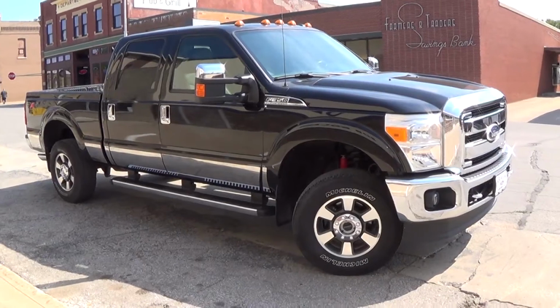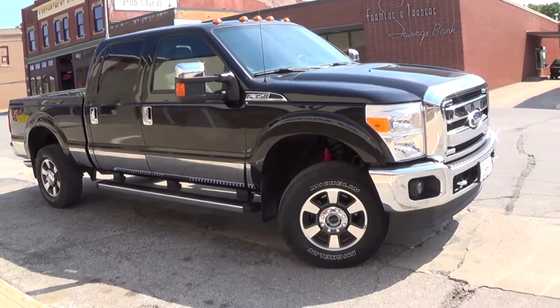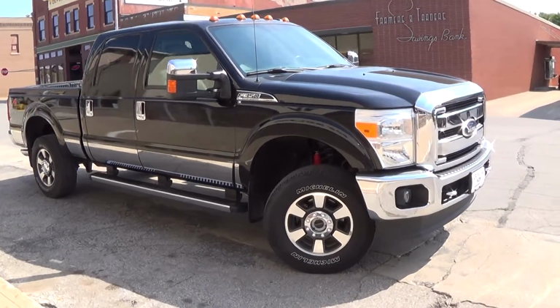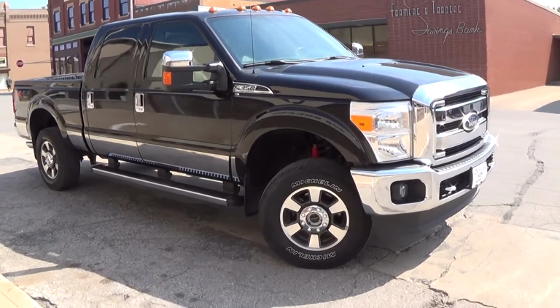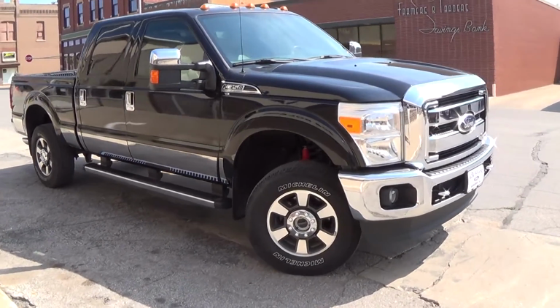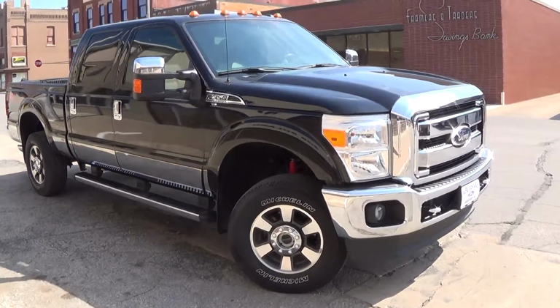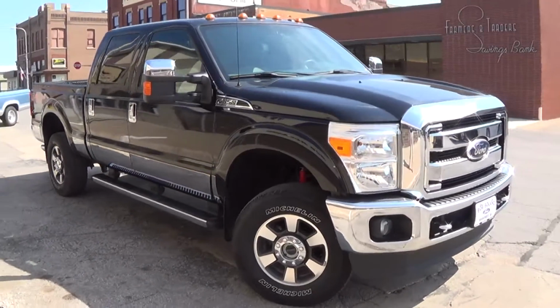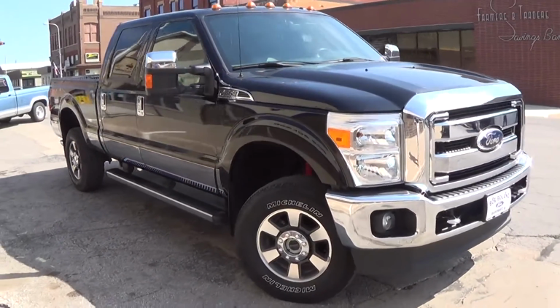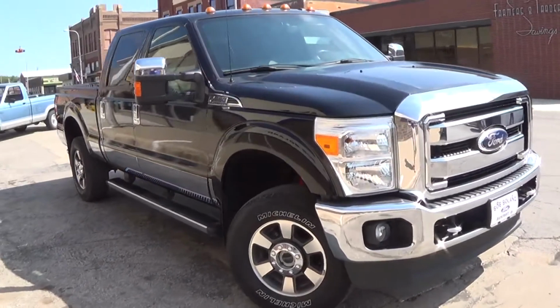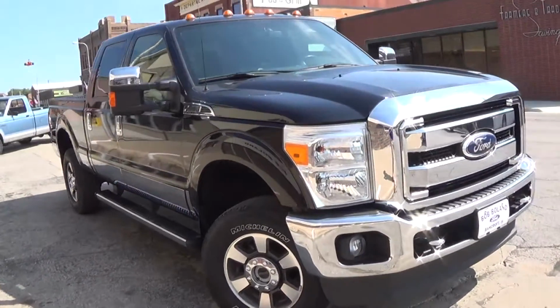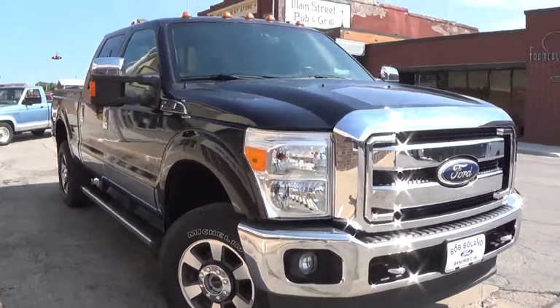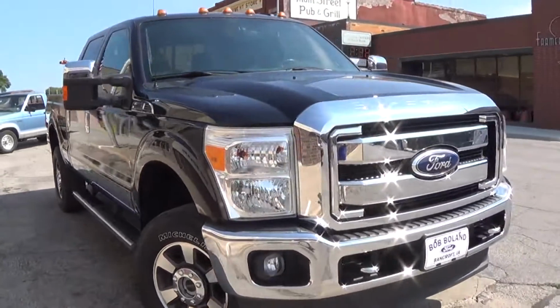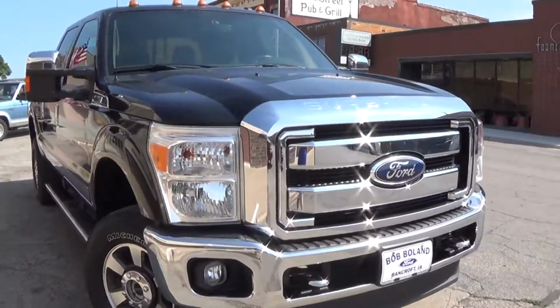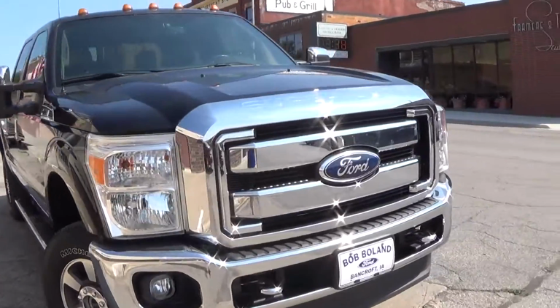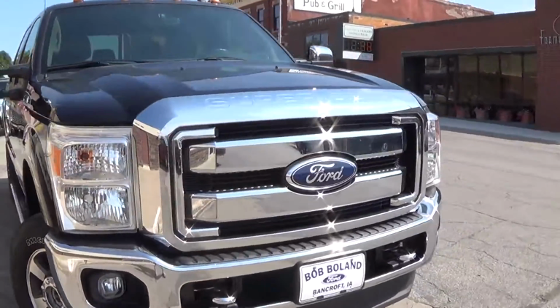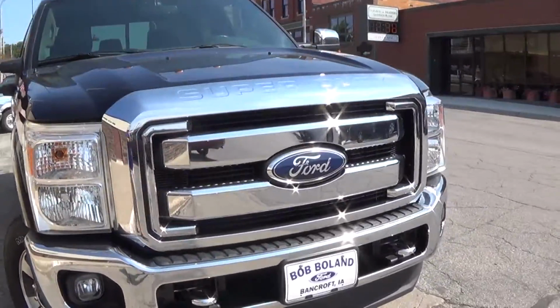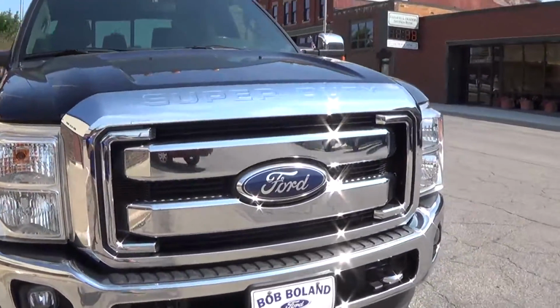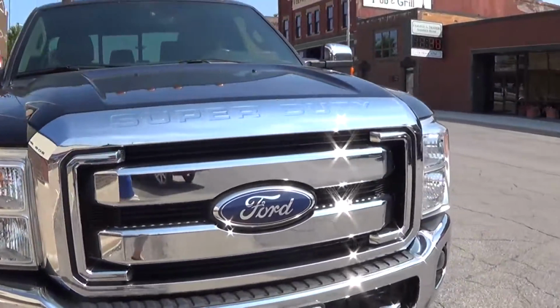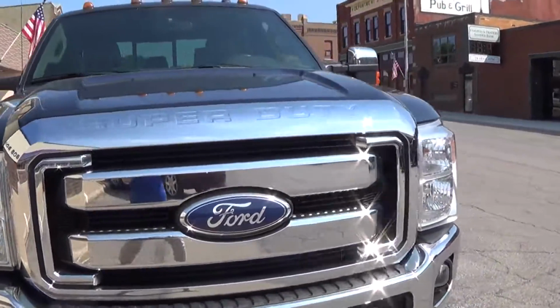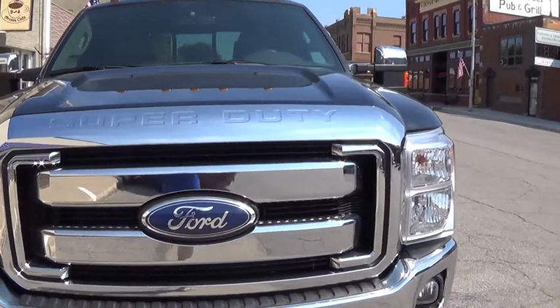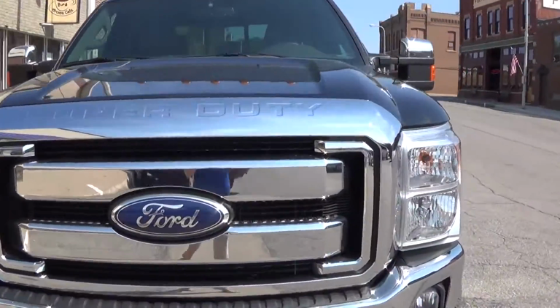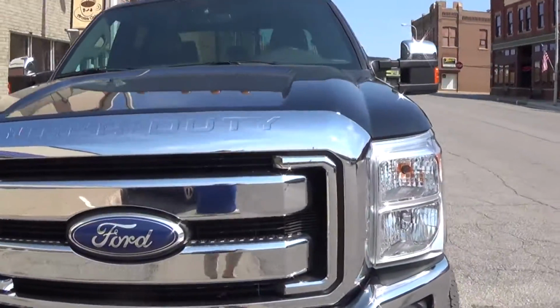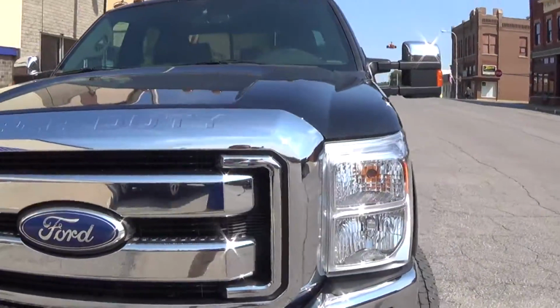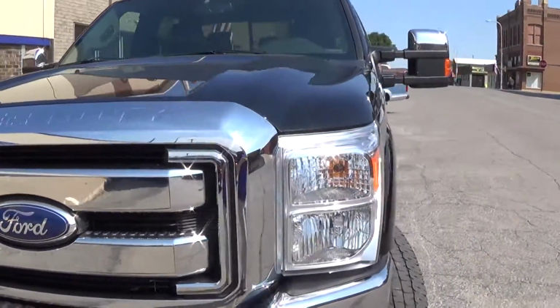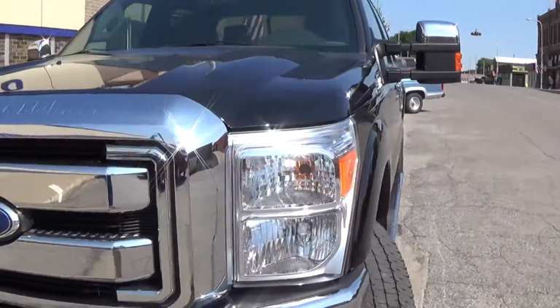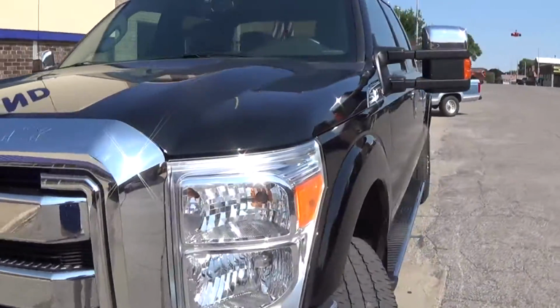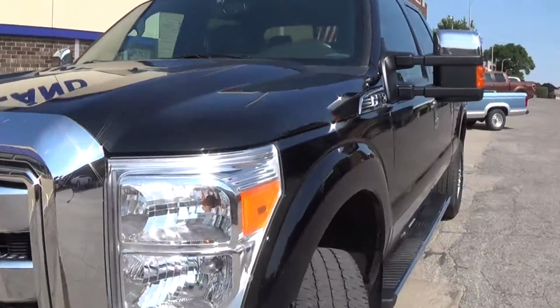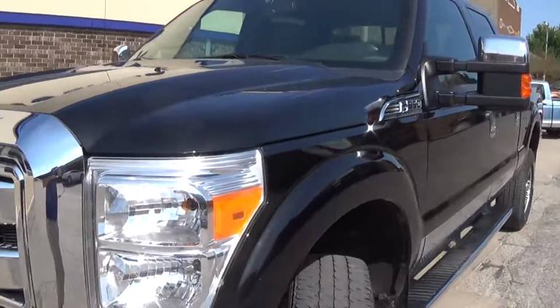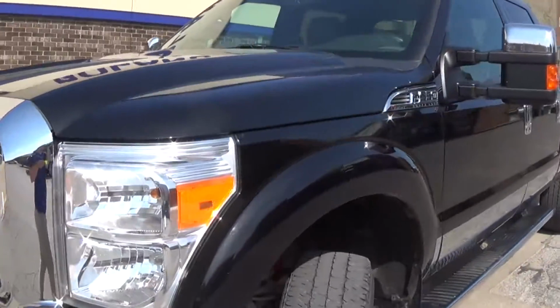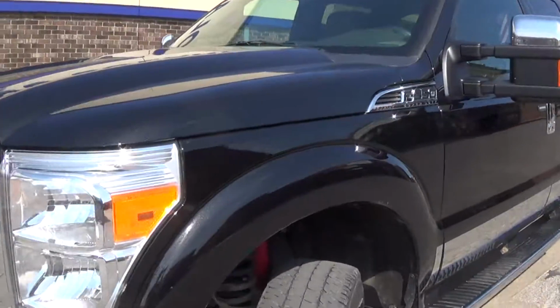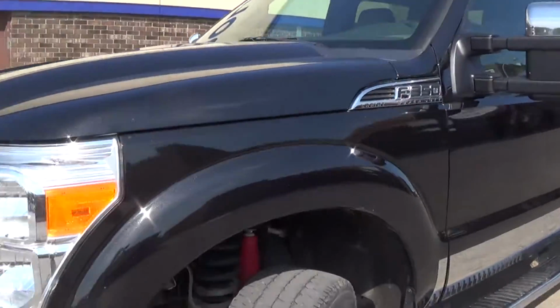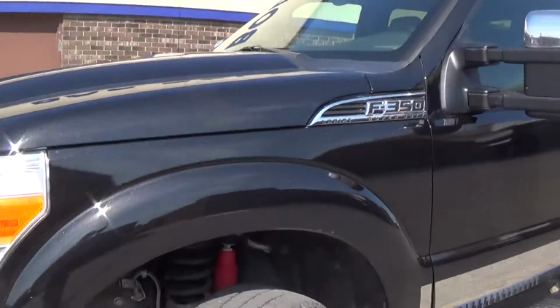Here we have a 2011 F350 Super Duty. It is the Lariat trim level, comes with a 6.2 liter V8 flex fuel engine, and it's the tuxedo black metallic in color.